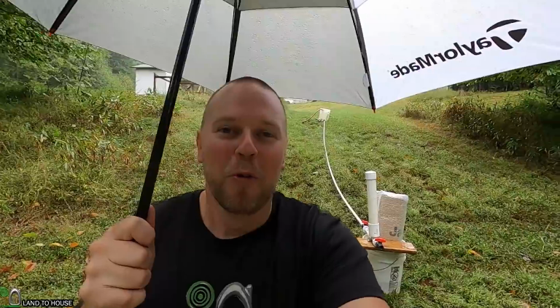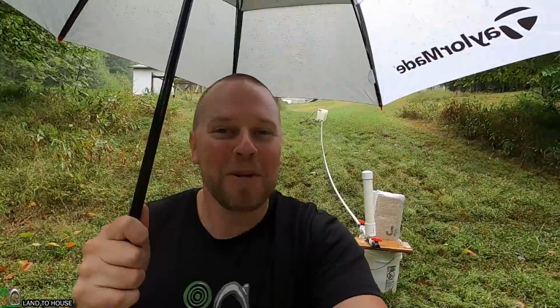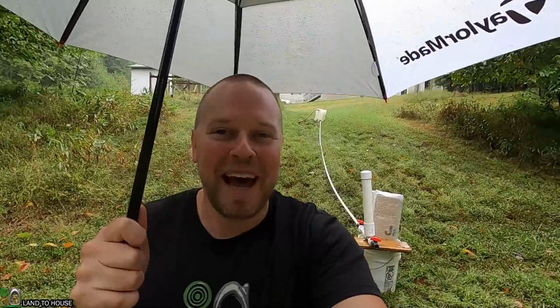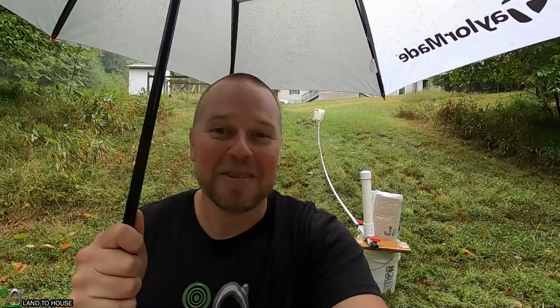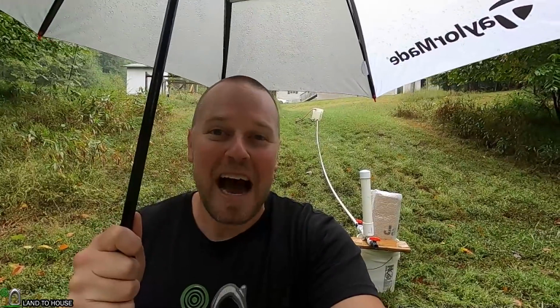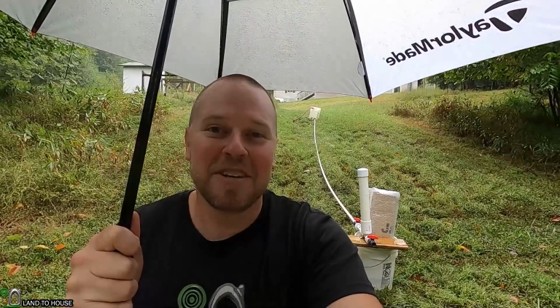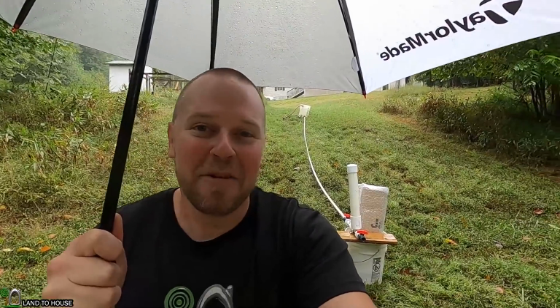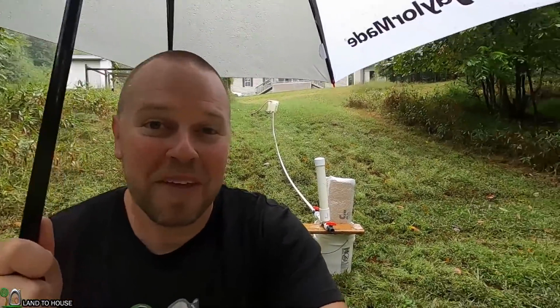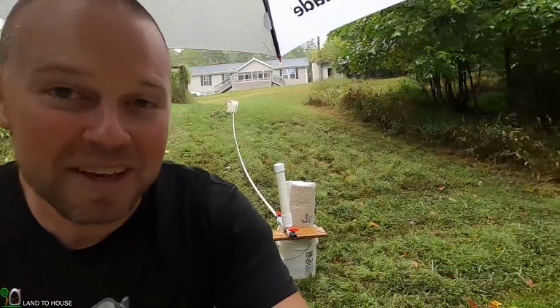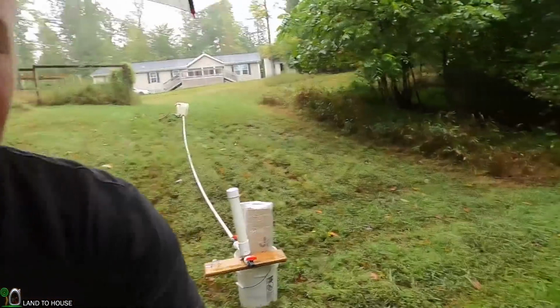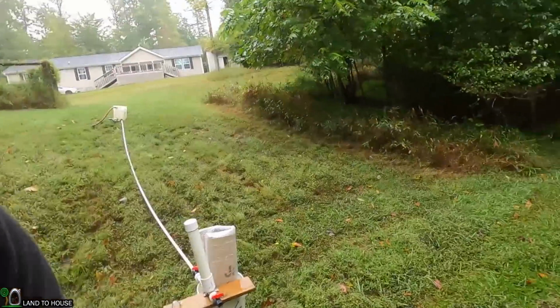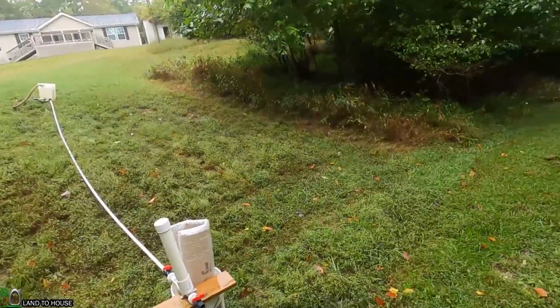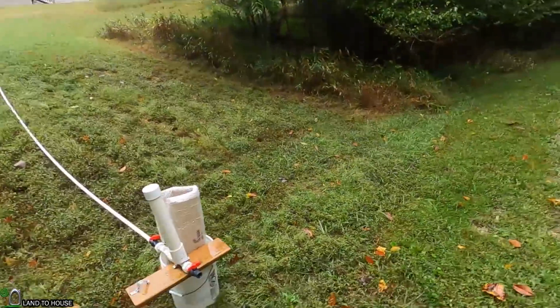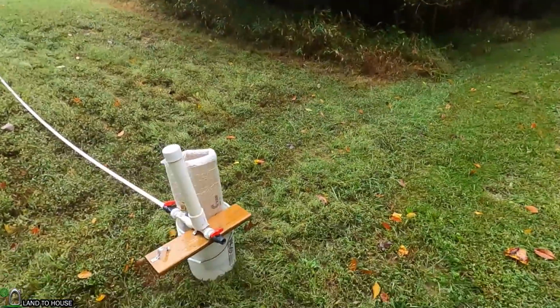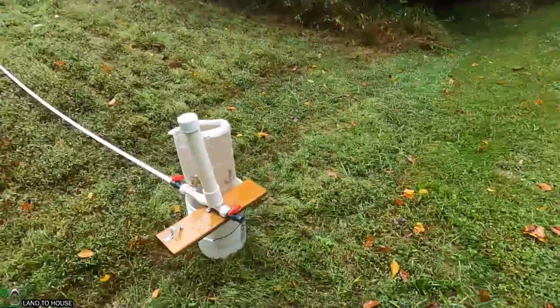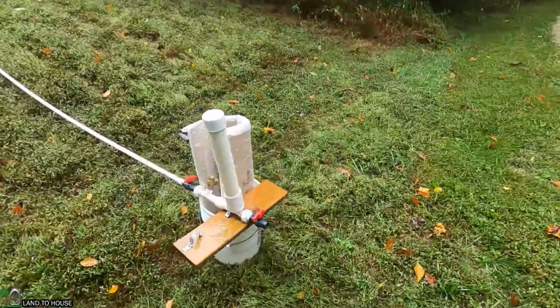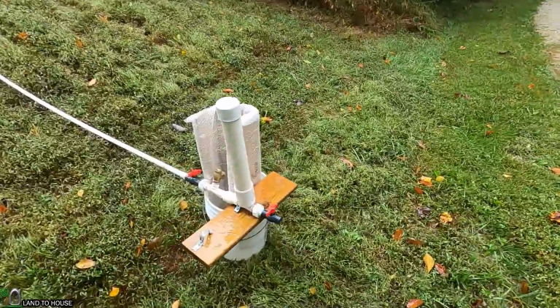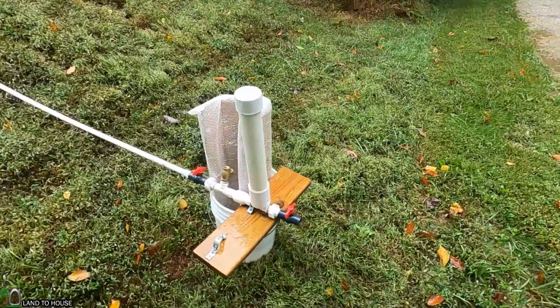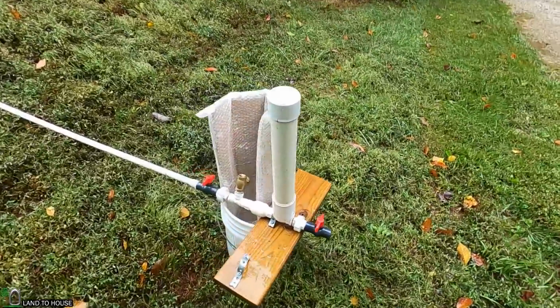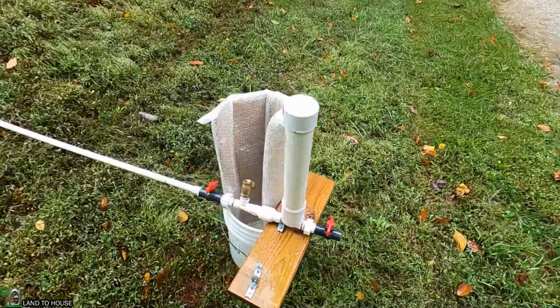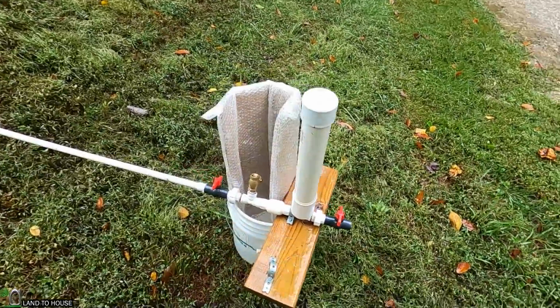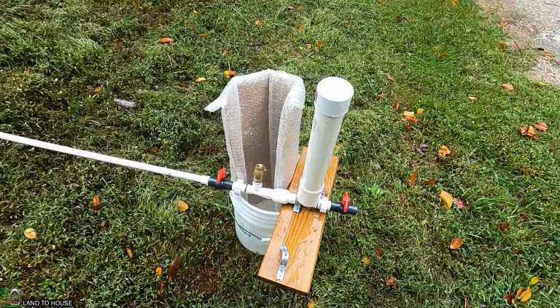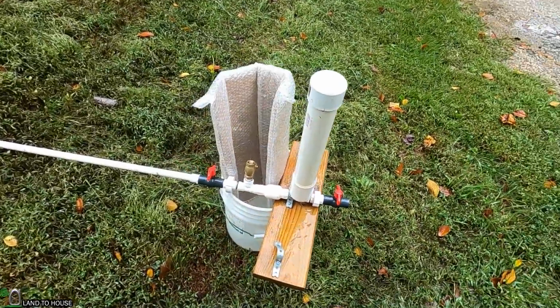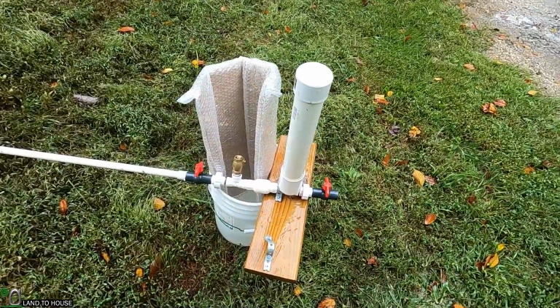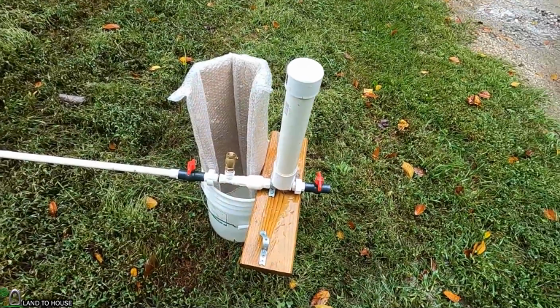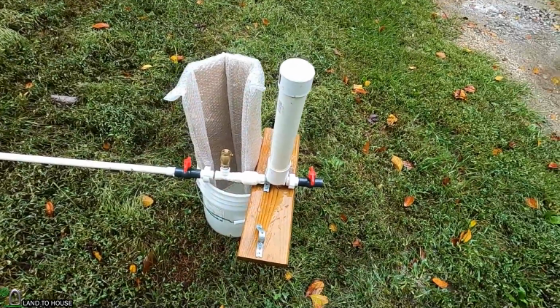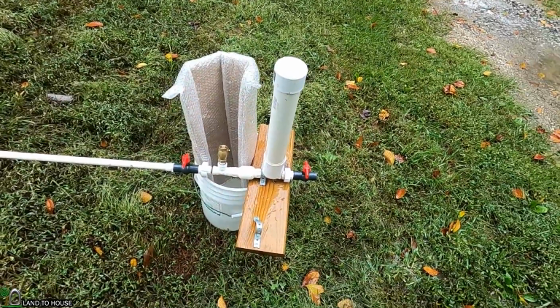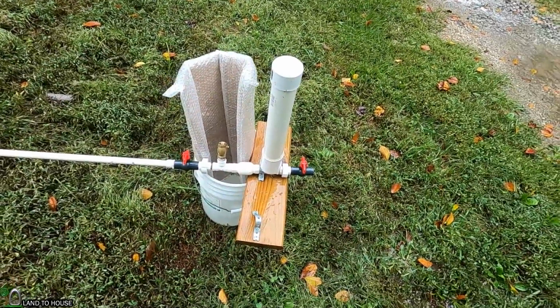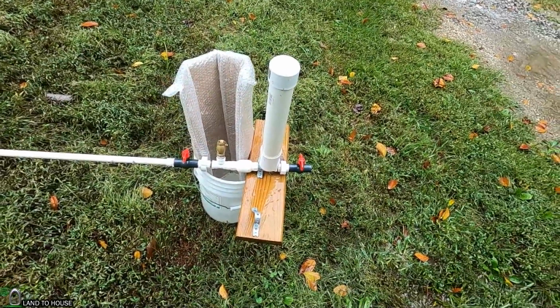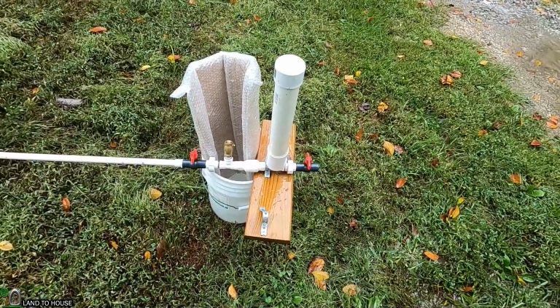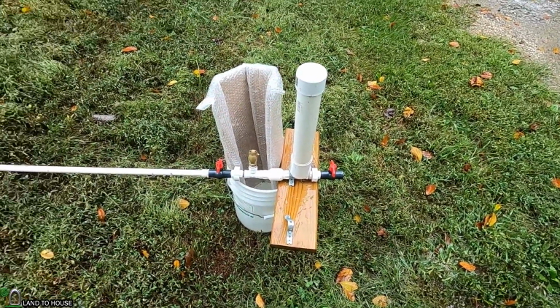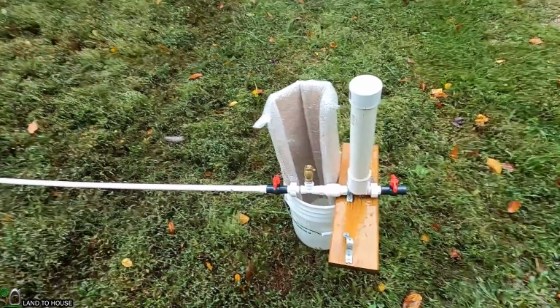Welcome to Land the House. I'm Seth. This is a ram pump — a water pump that needs no fuel or electricity to operate, only flowing and falling water.